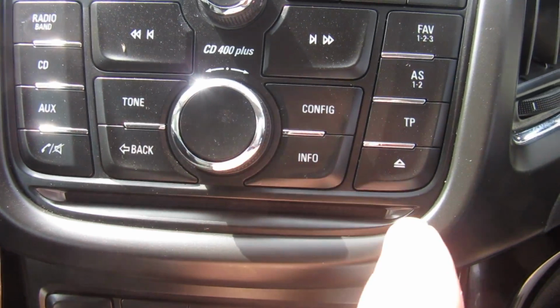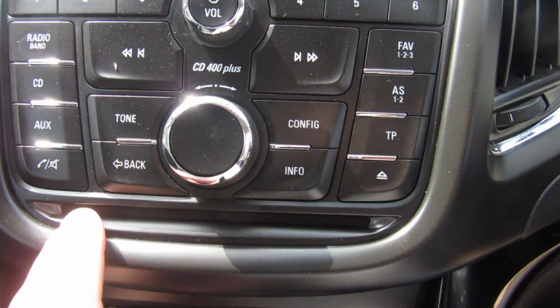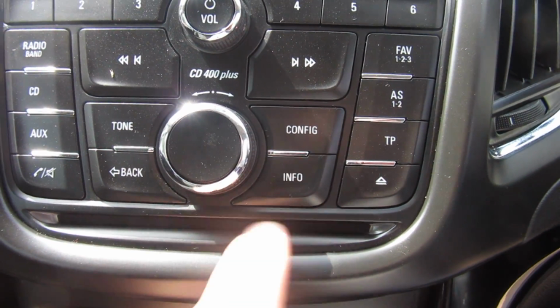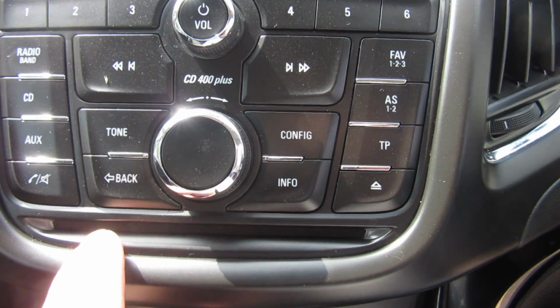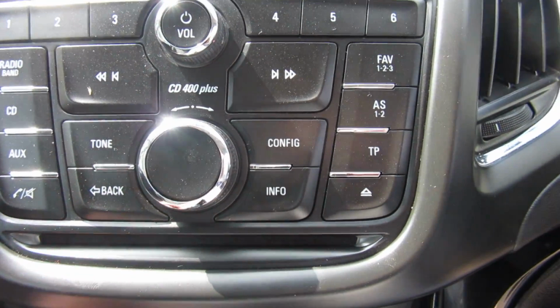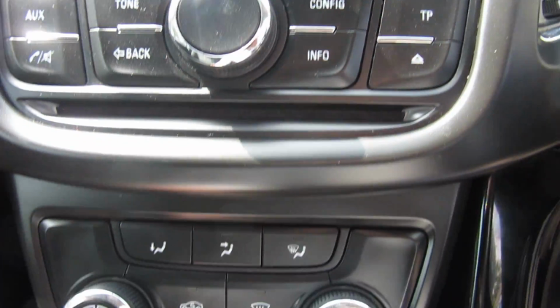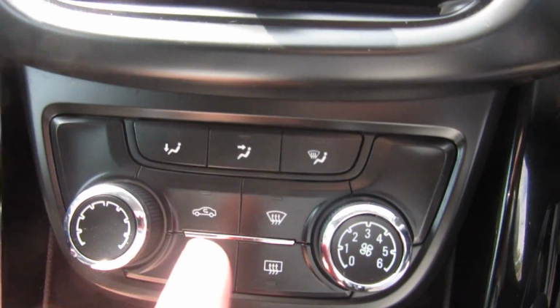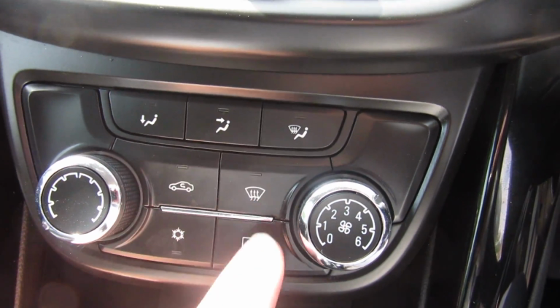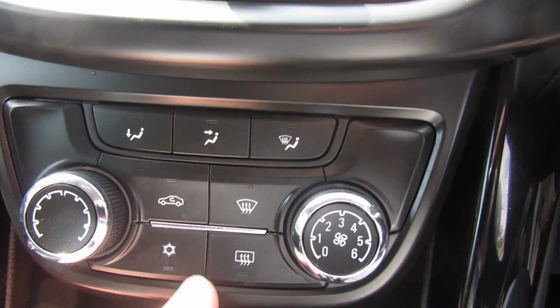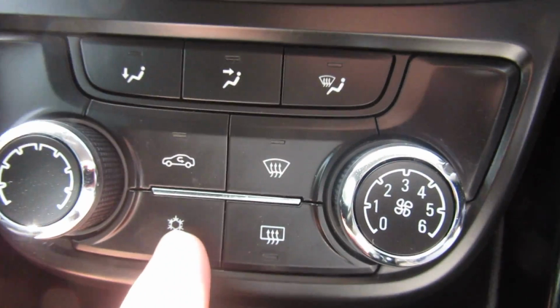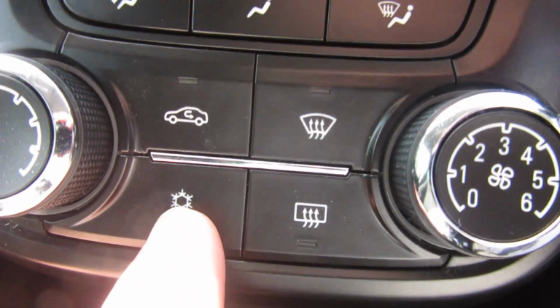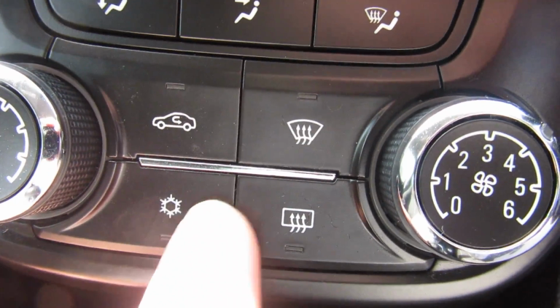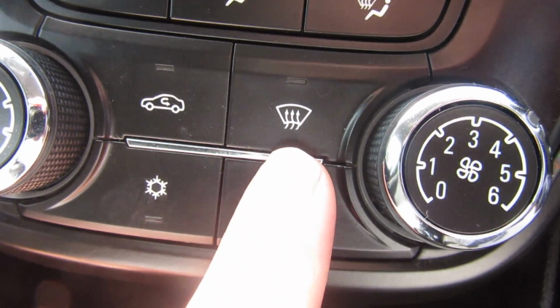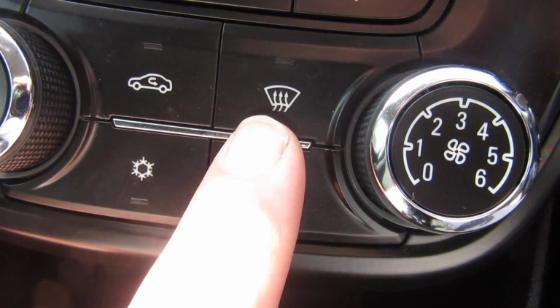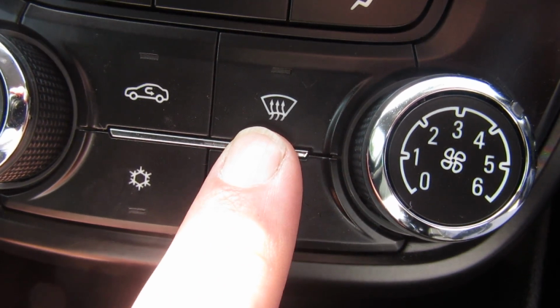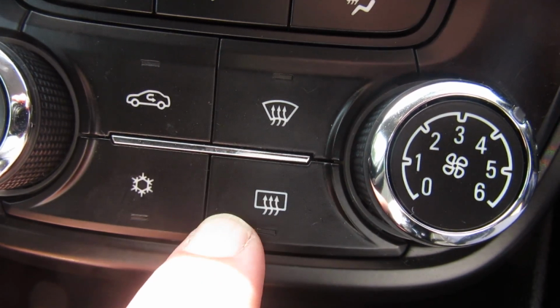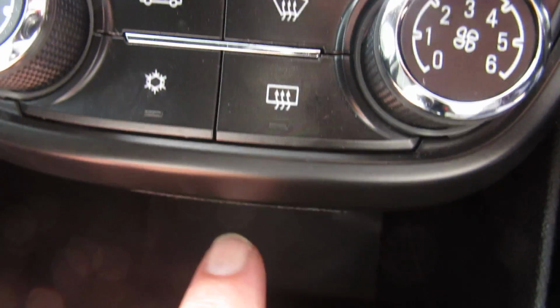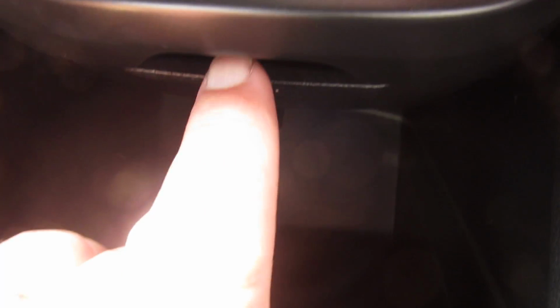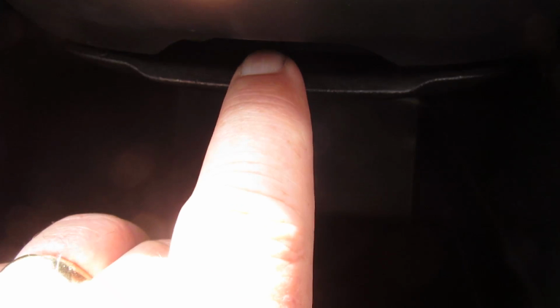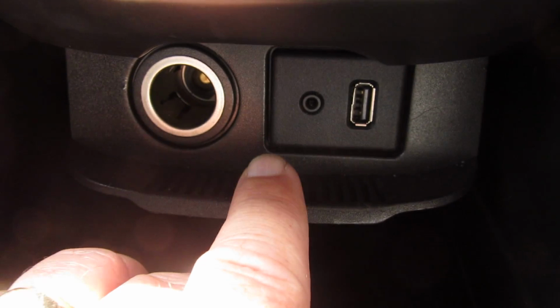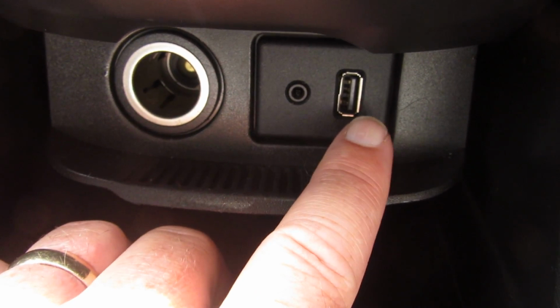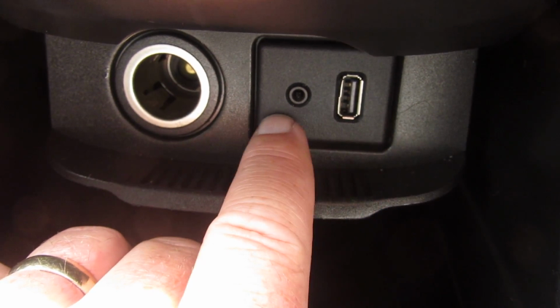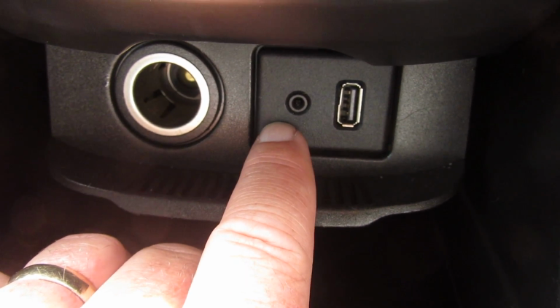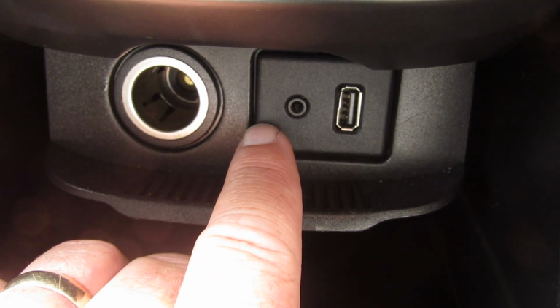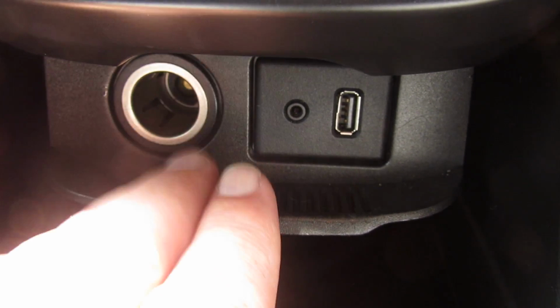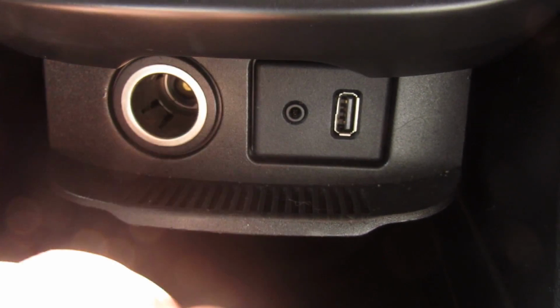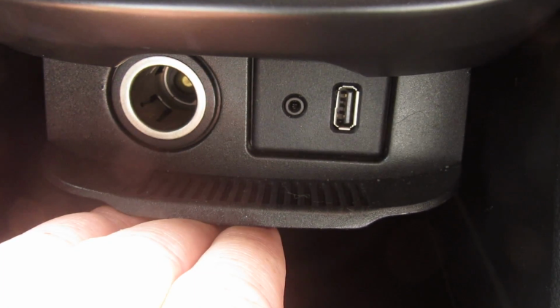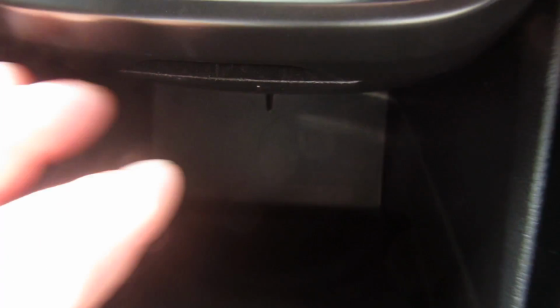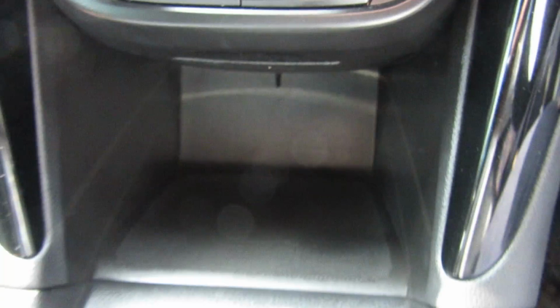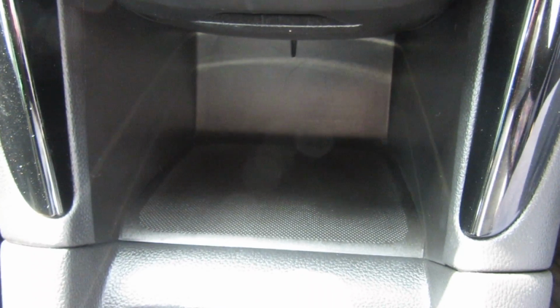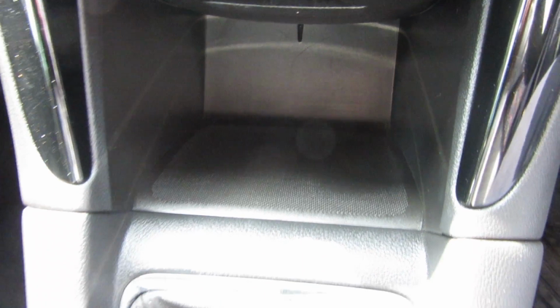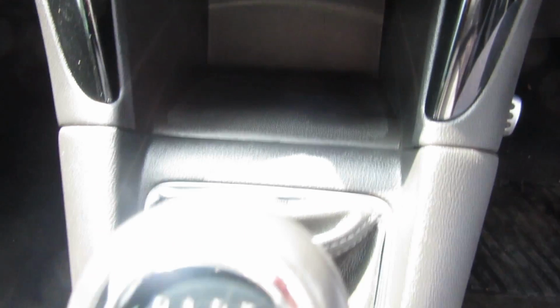Your single CD slot is here, and then down here is your heater control with your air conditioning and your quick clear front and rear screen. Below that you've got a USB port, auxiliary in, and a power point and a bit of storage.